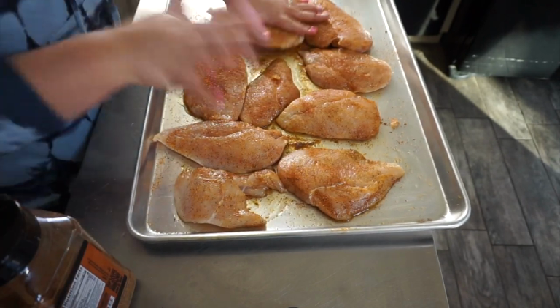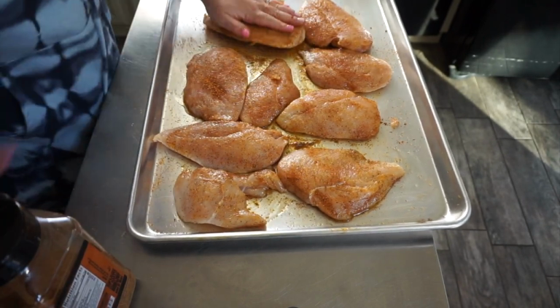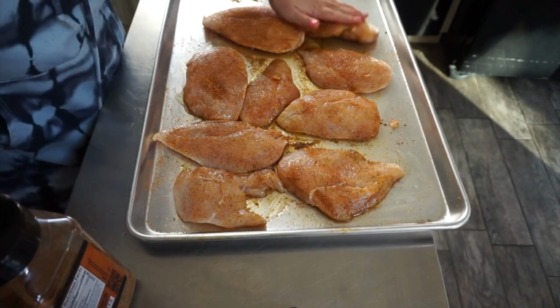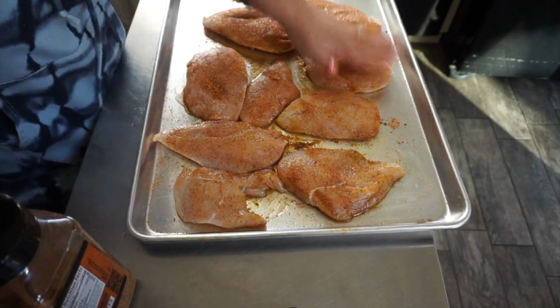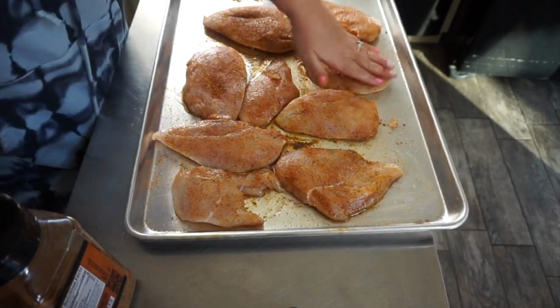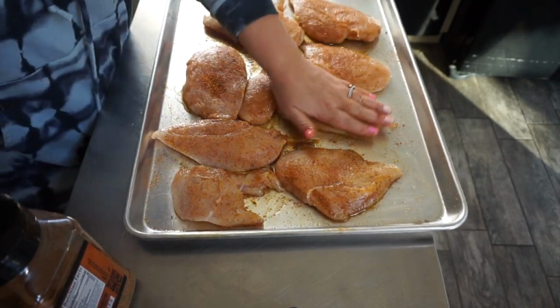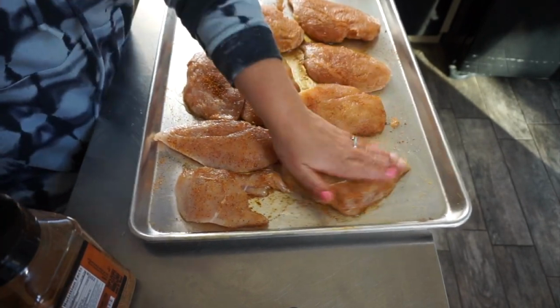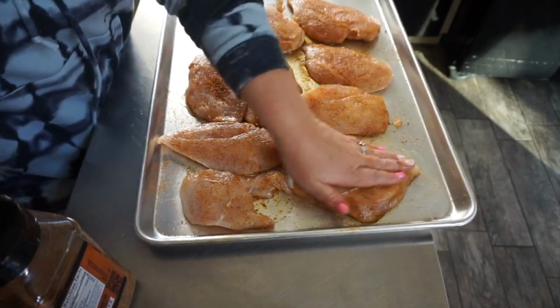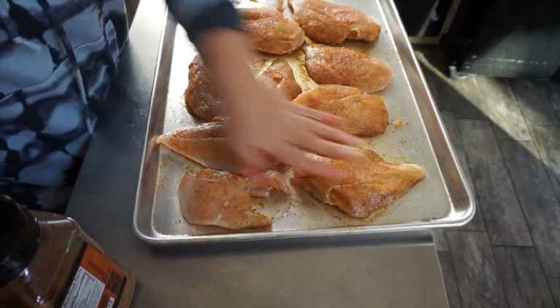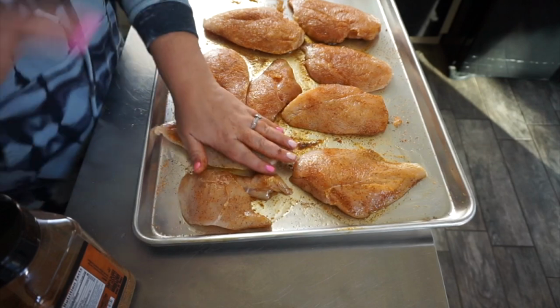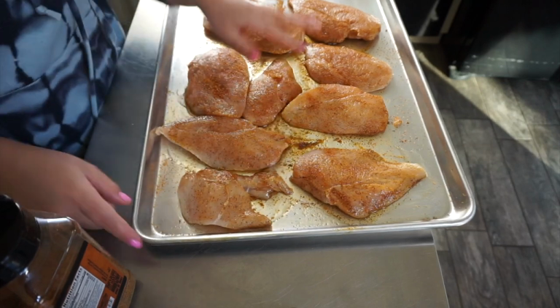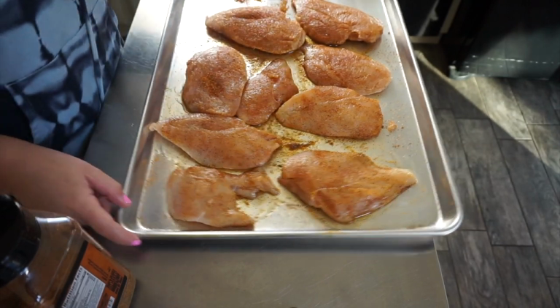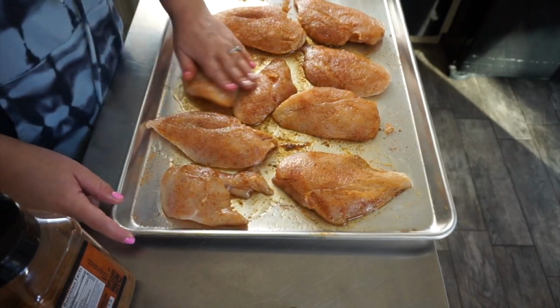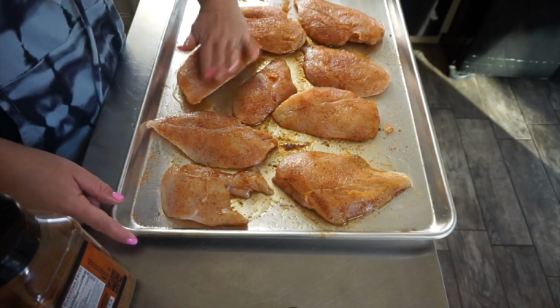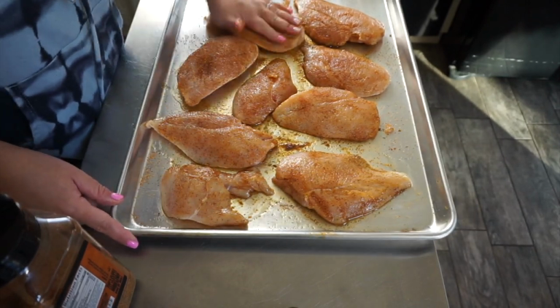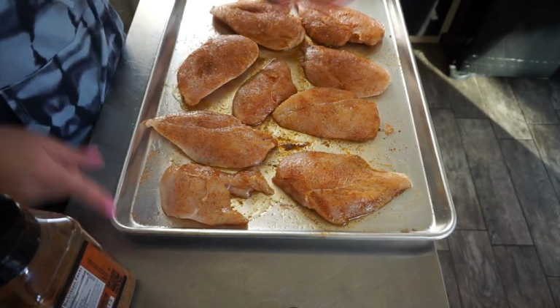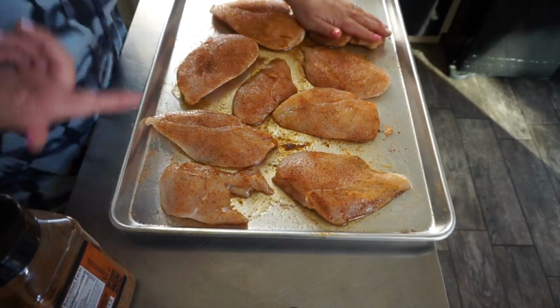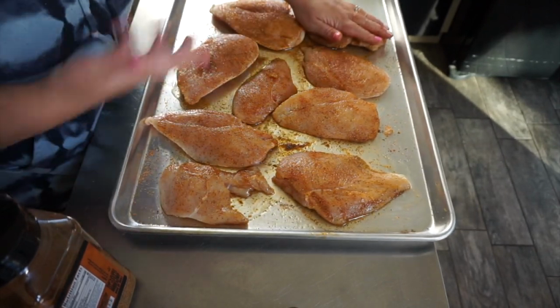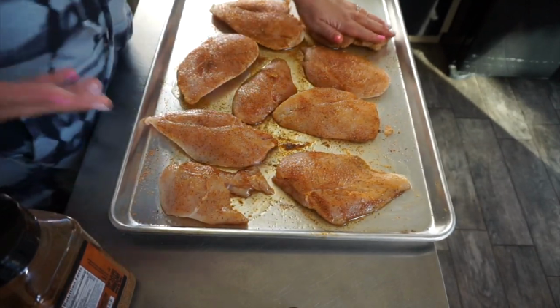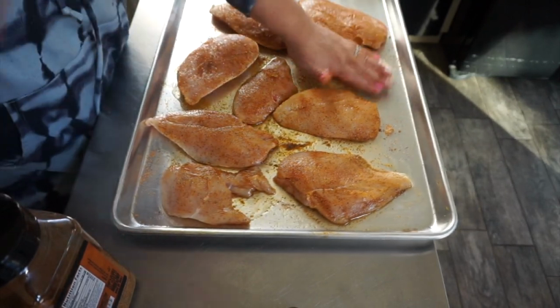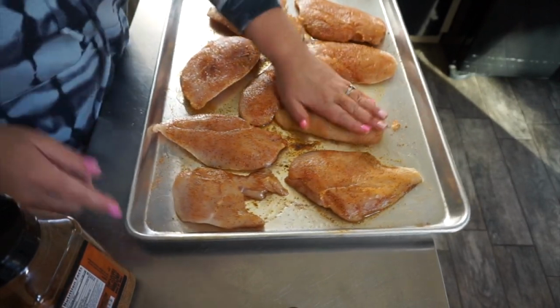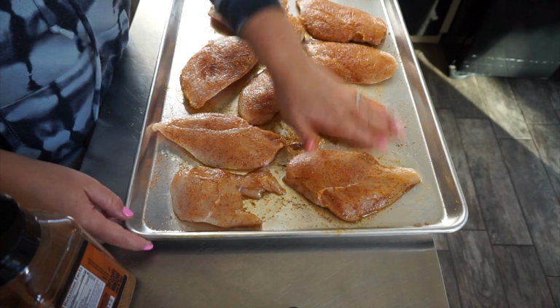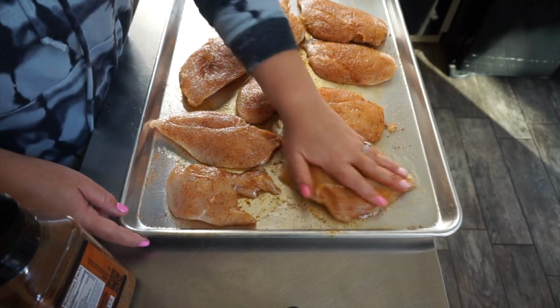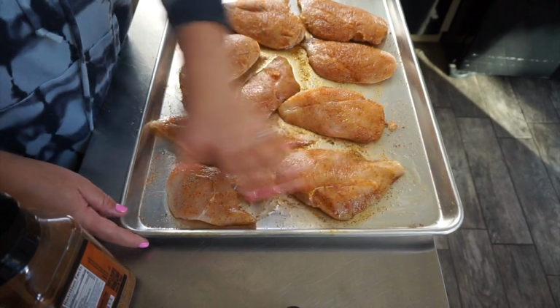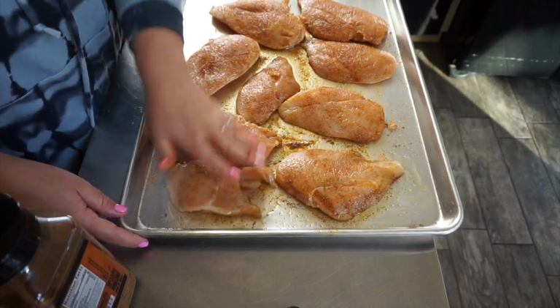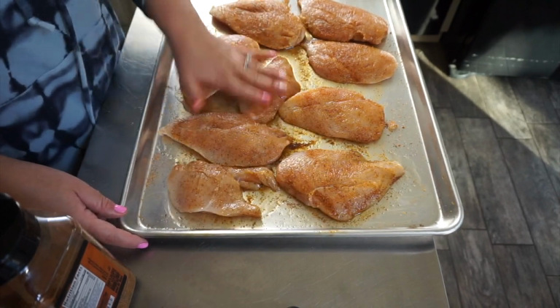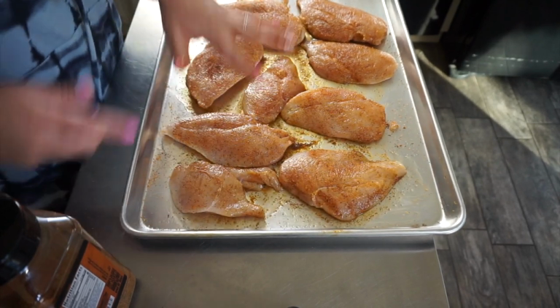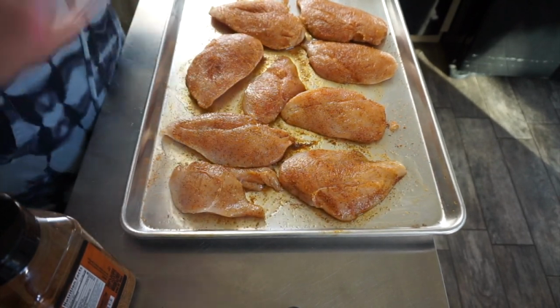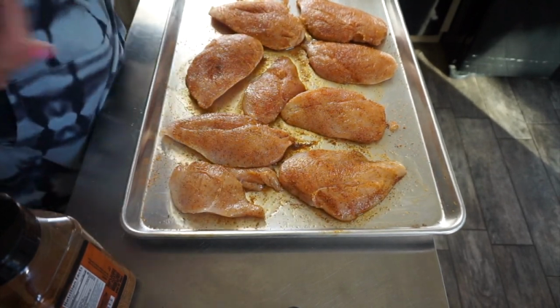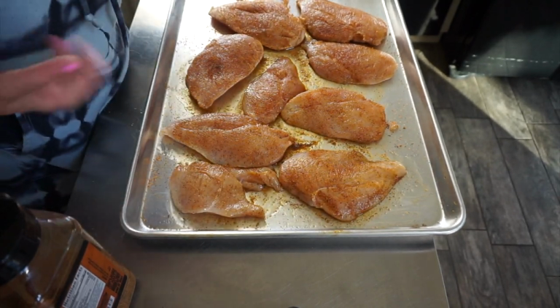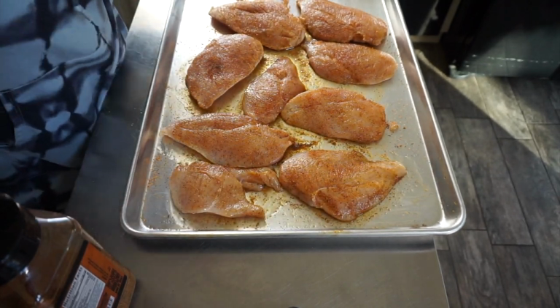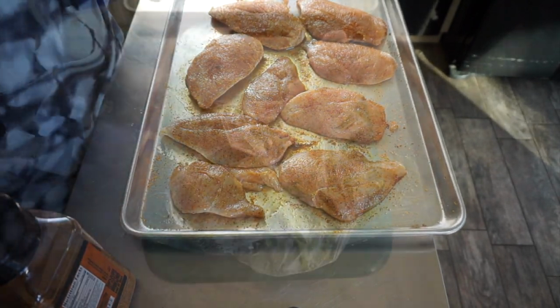My husband is going to do the chicken on his charcoal grill, but you can easily do this in the oven or however you like — it's just easier for us to do it on his grill.